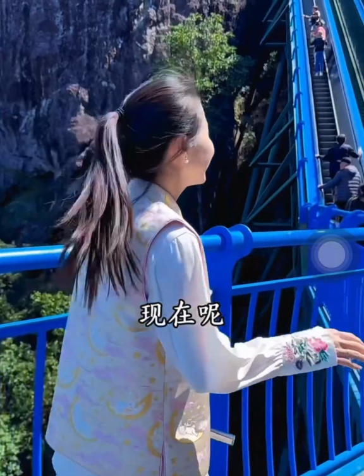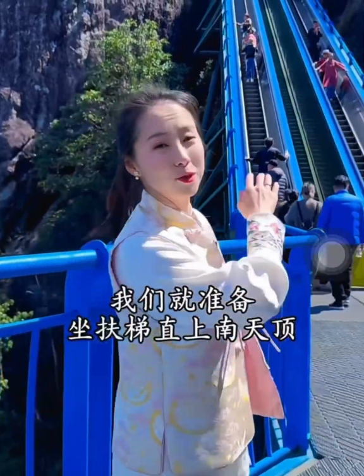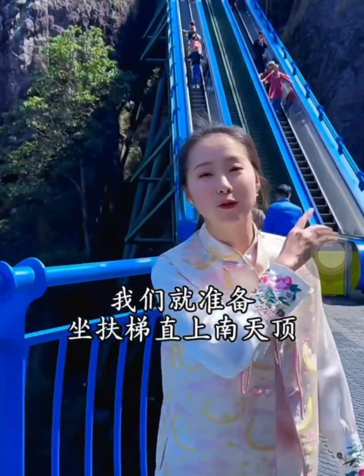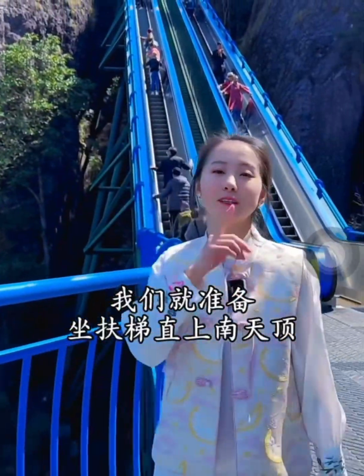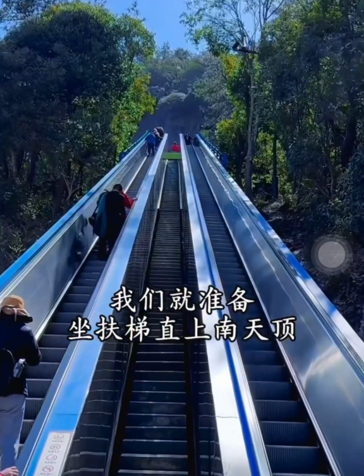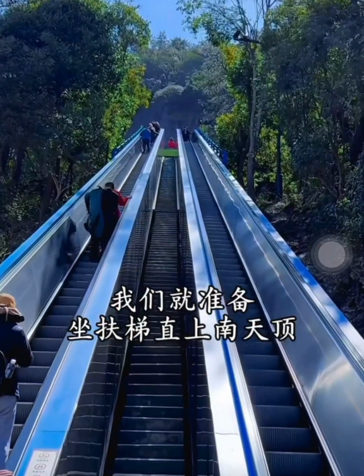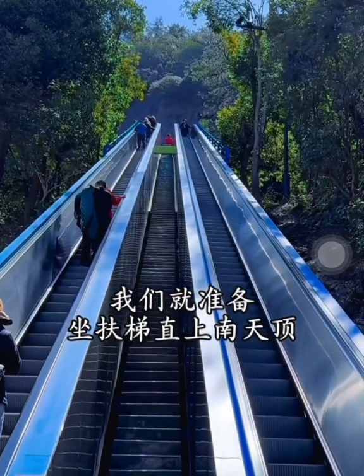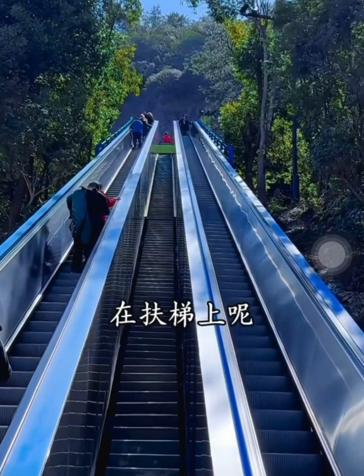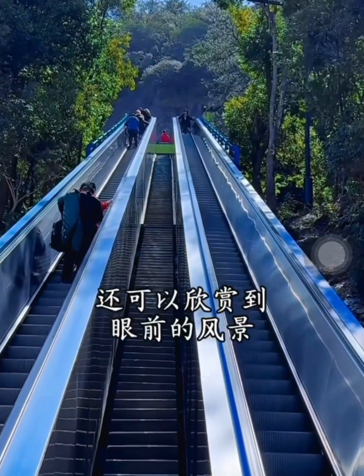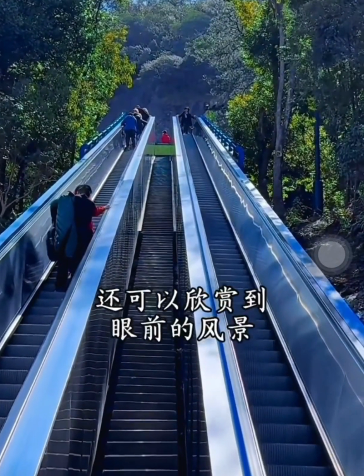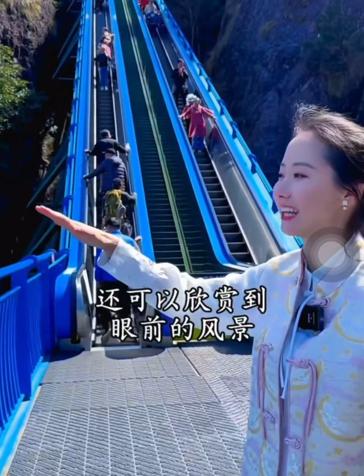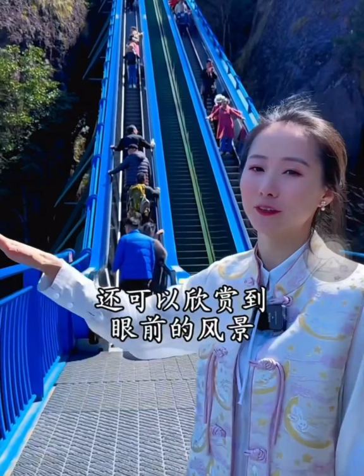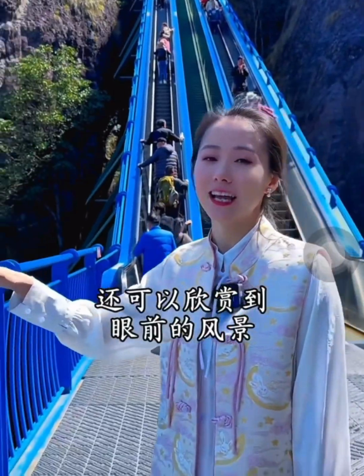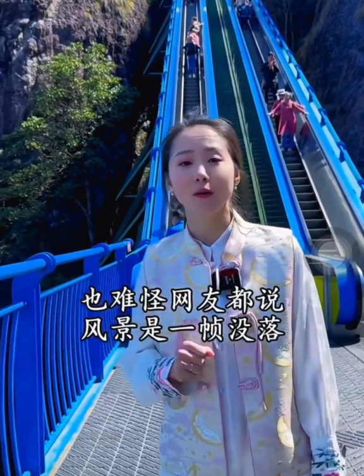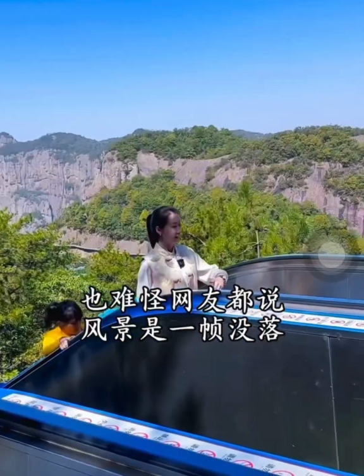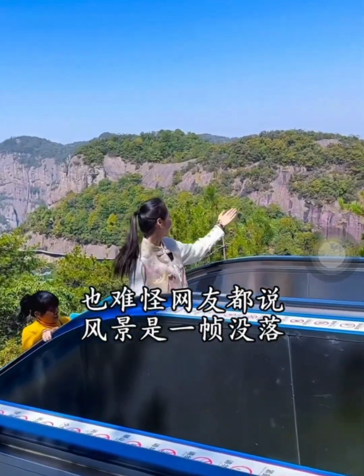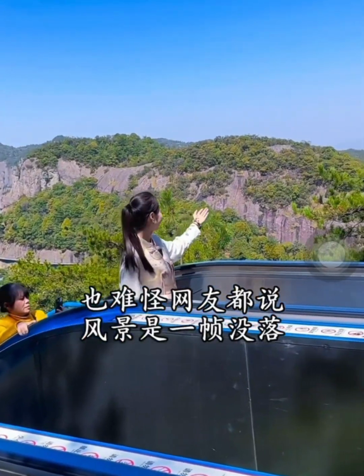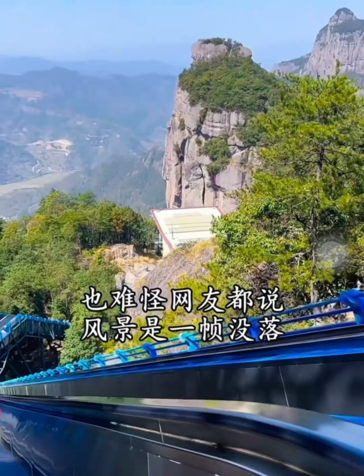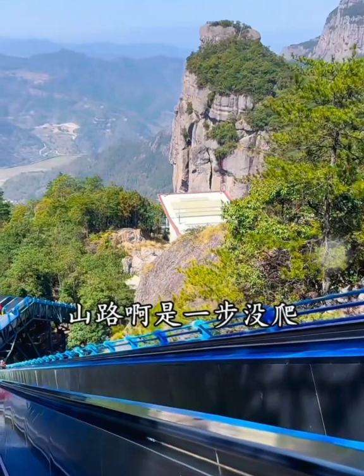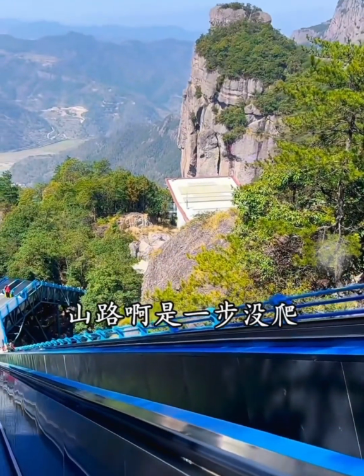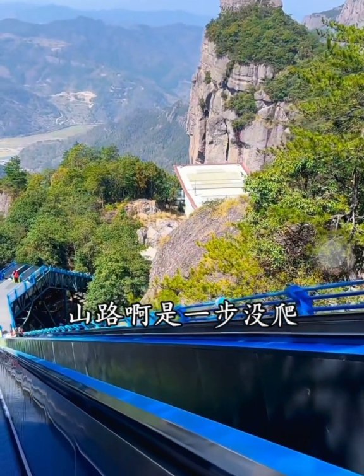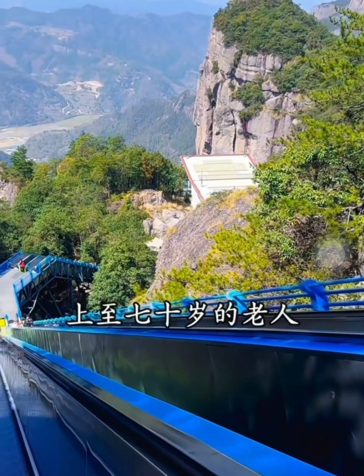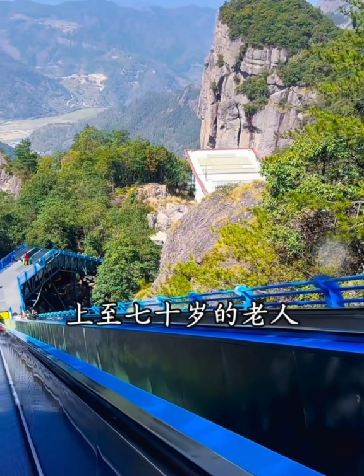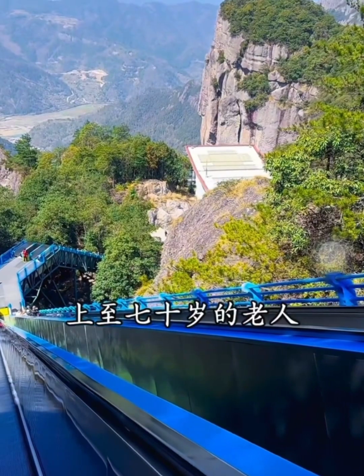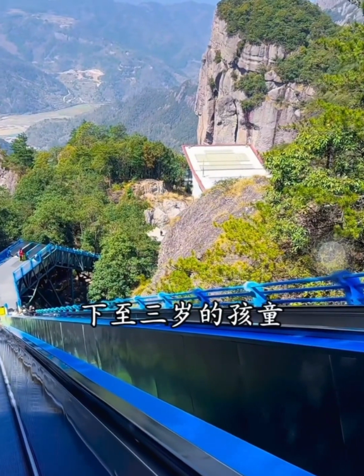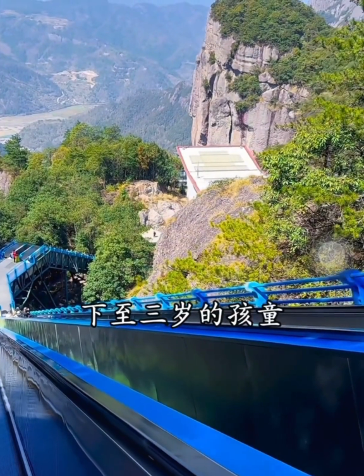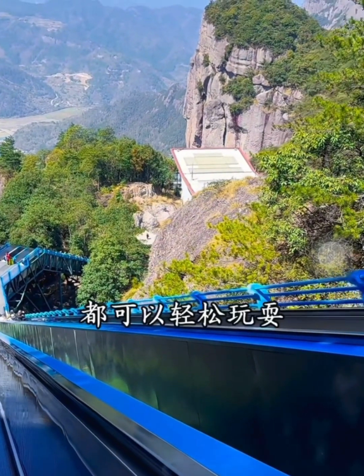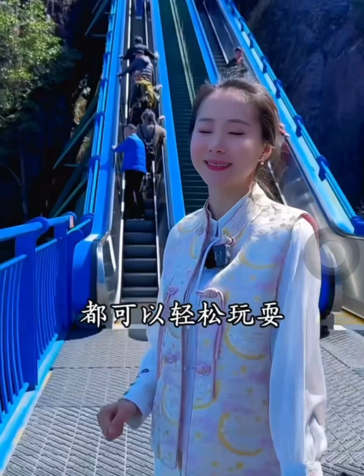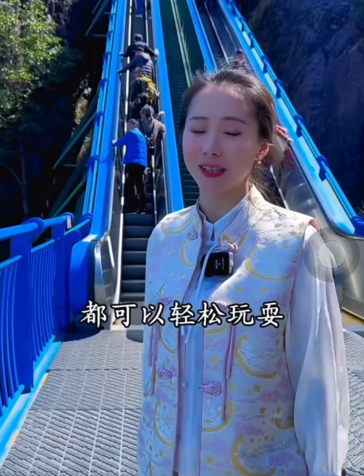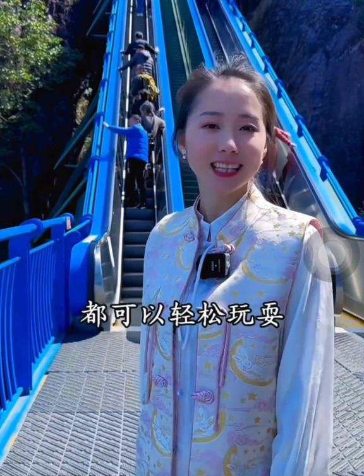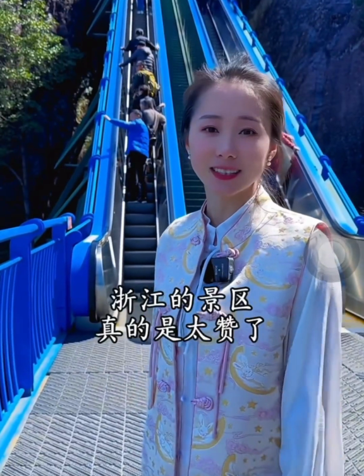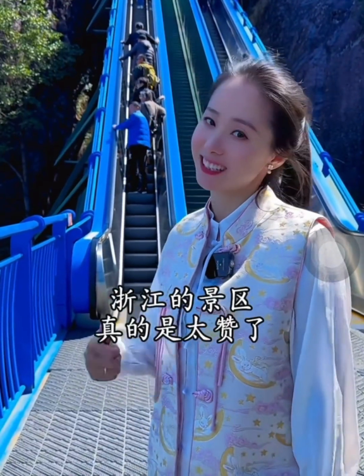Let's get ready to take the escalator up to the mountaintop. On the escalator, enjoy the front scenery. No wonder netizens say the scenery is breathtaking and the mountain road is unclimbed. From 70-year-olds to 3-year-olds, all can have fun — the scenic spots here are truly amazing.